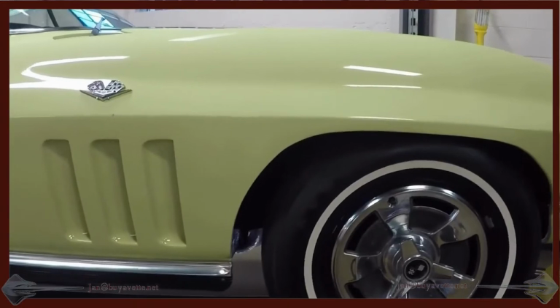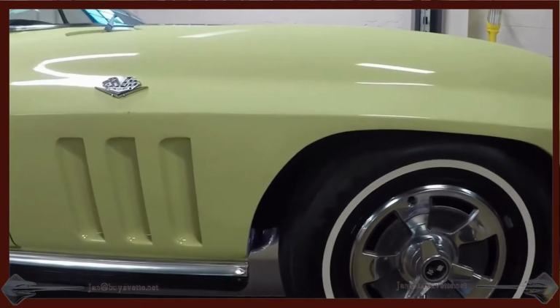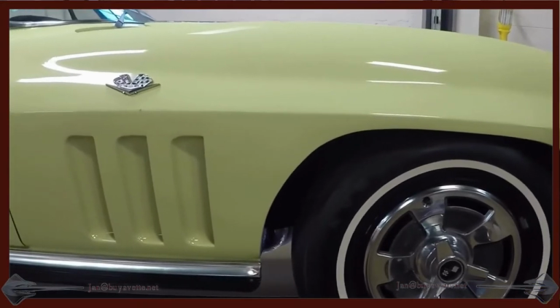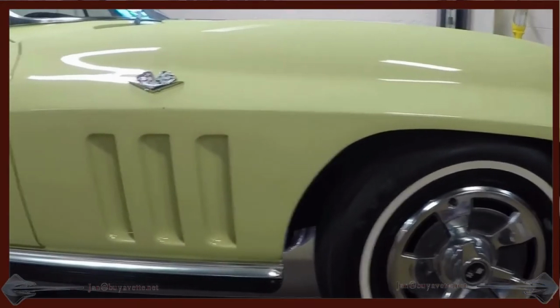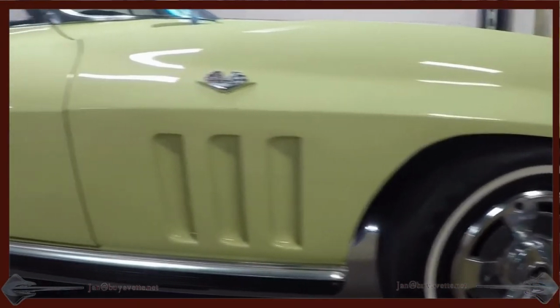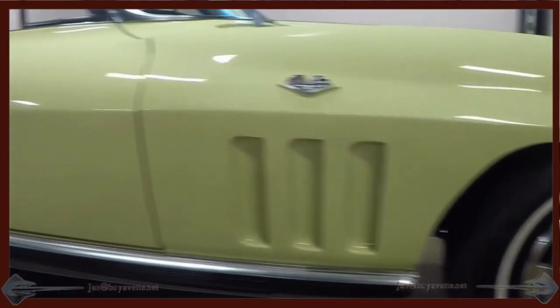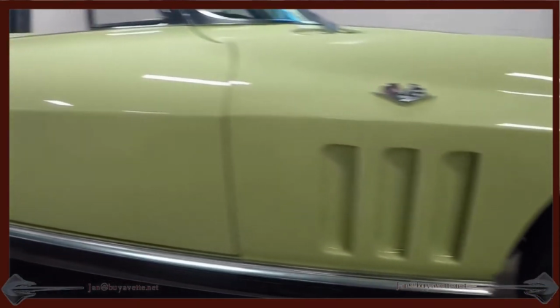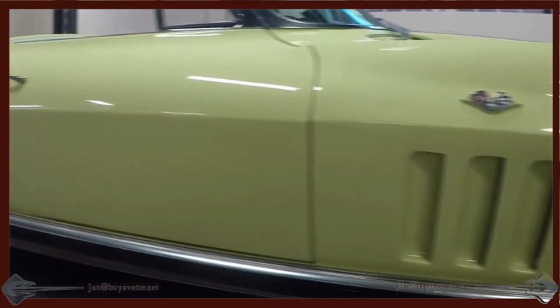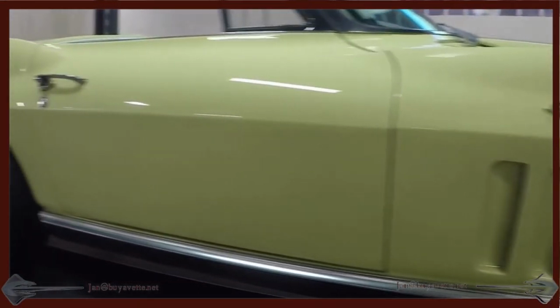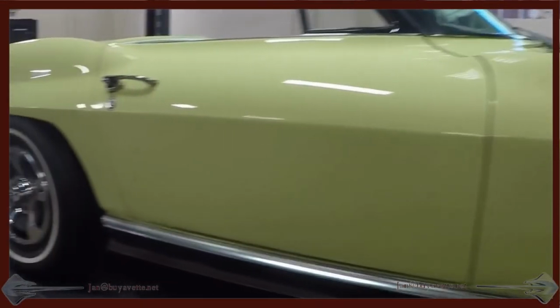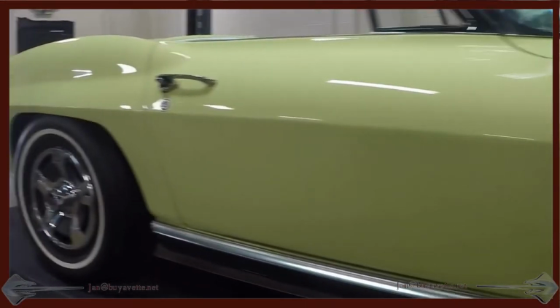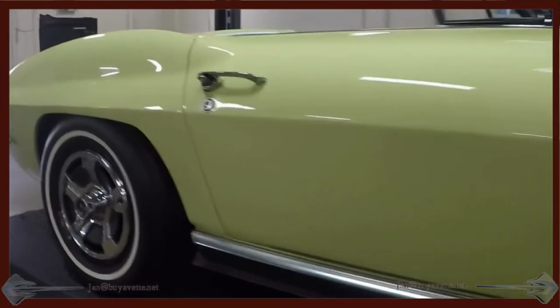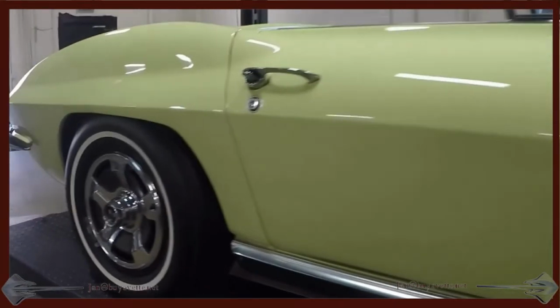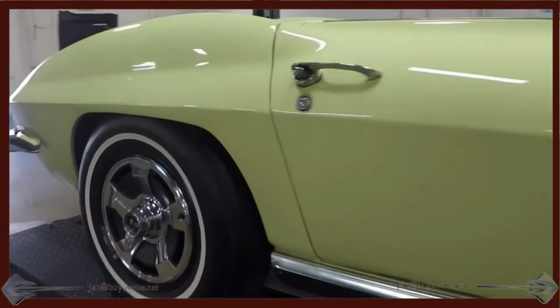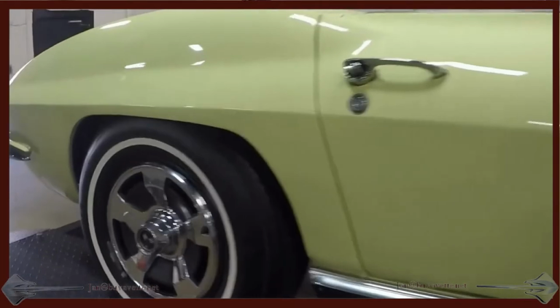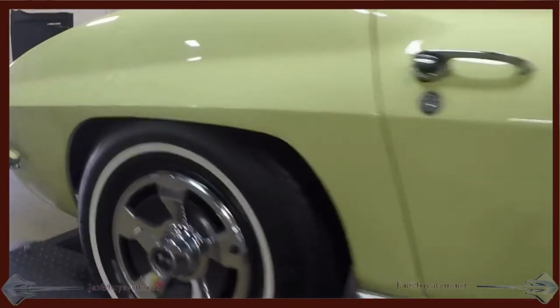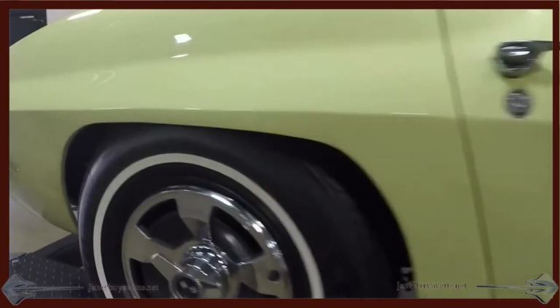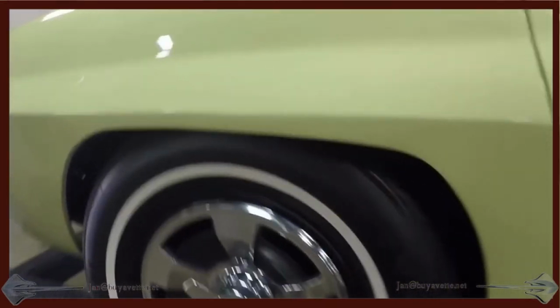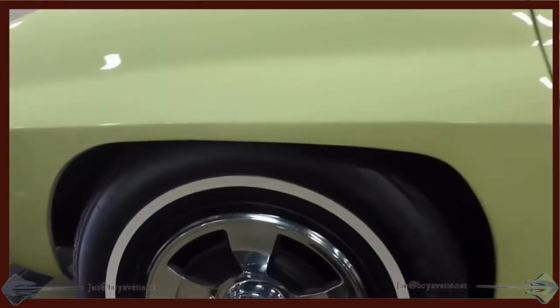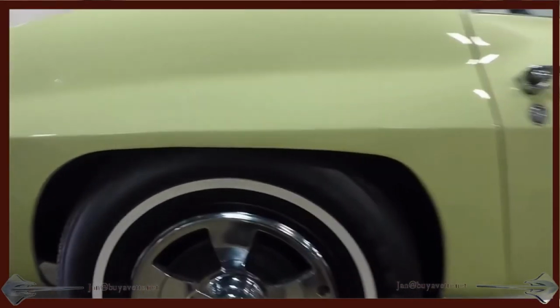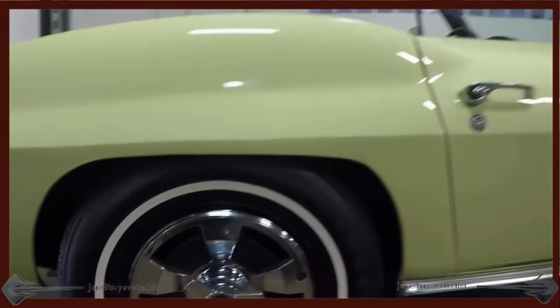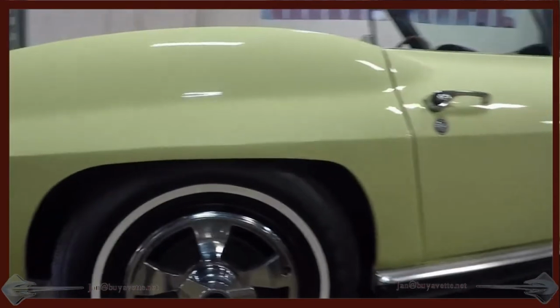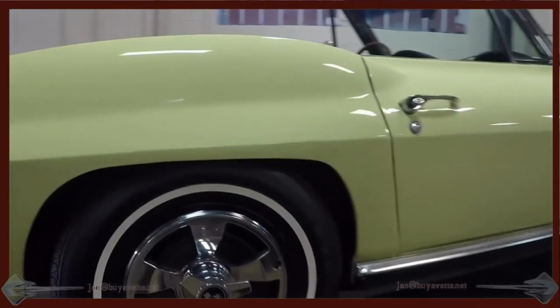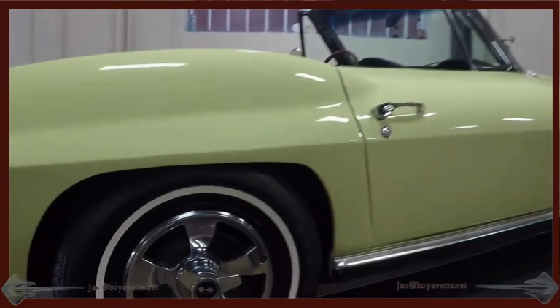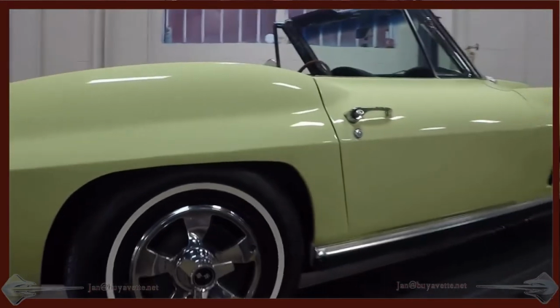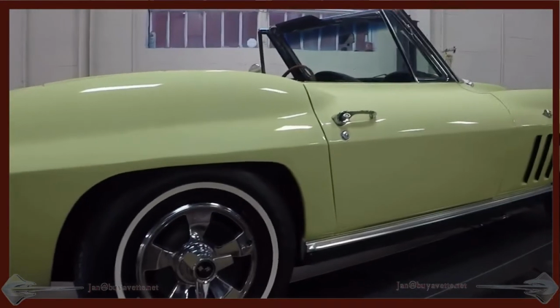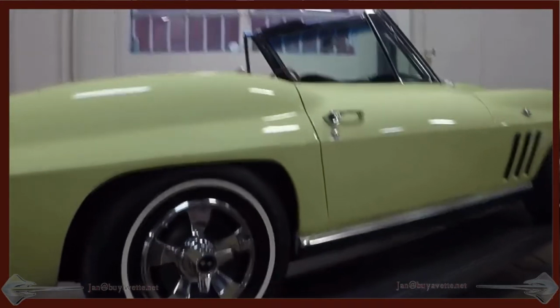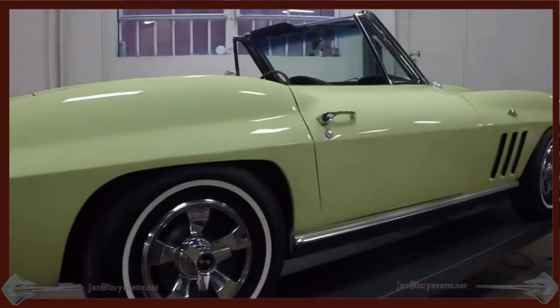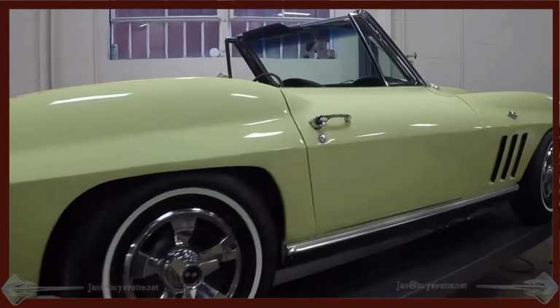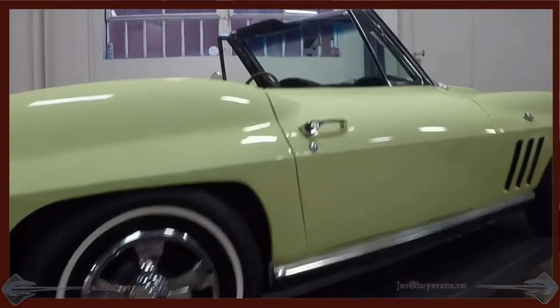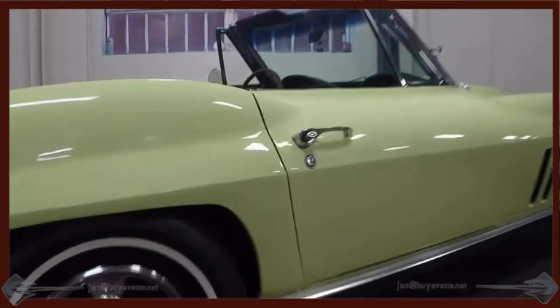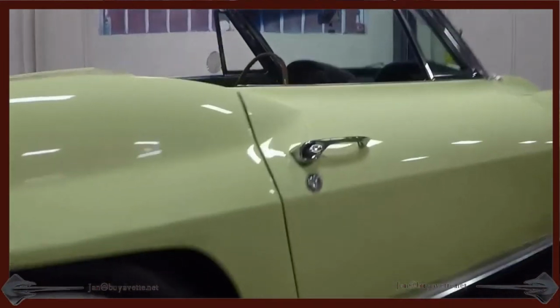The exterior is very nice, with a minor blemish under the logo on the right front fender. Everything else on the exterior is just nice and clean and deep shine as you can tell.